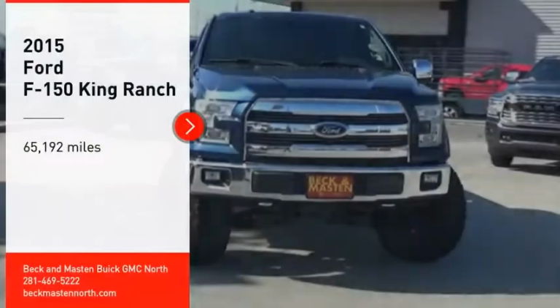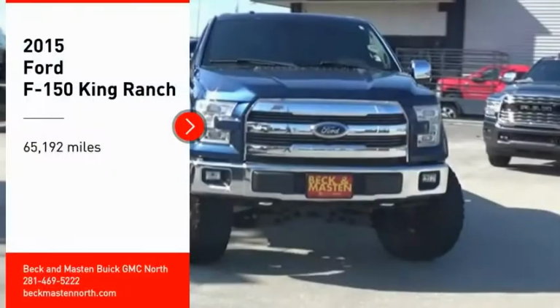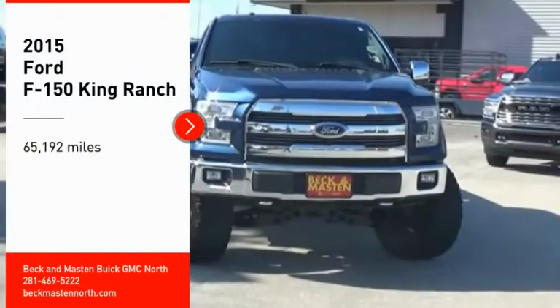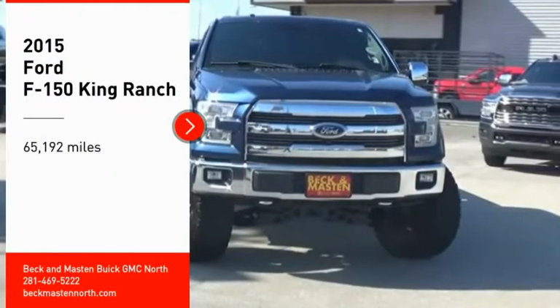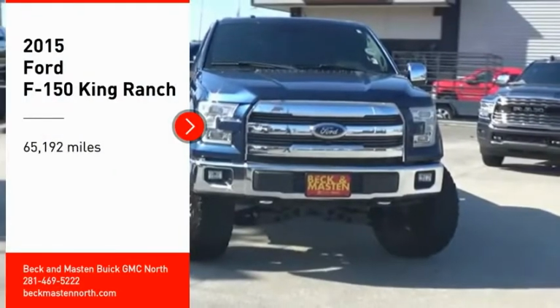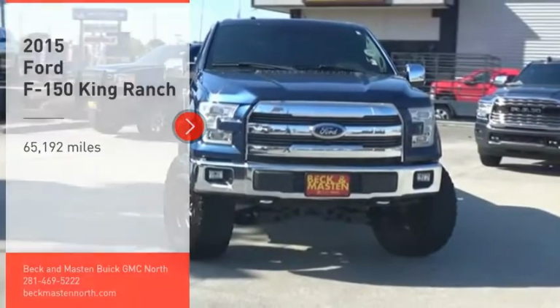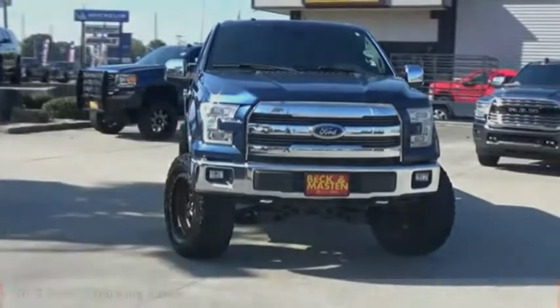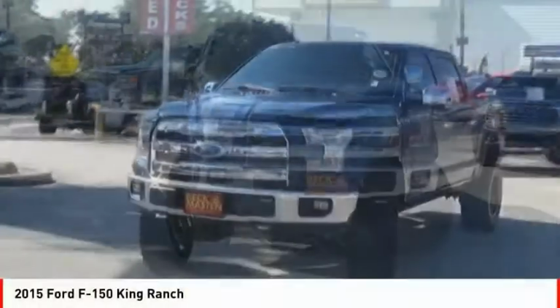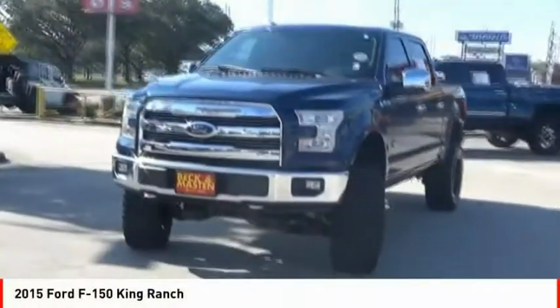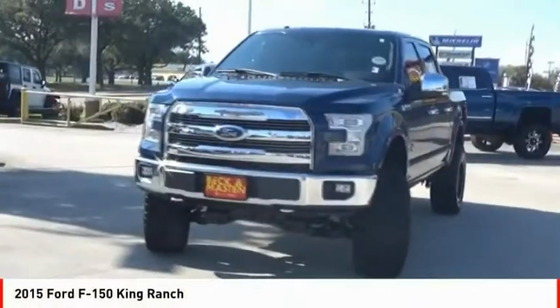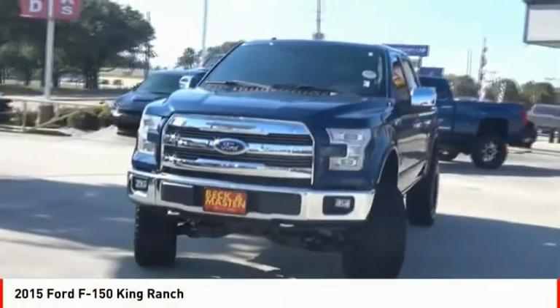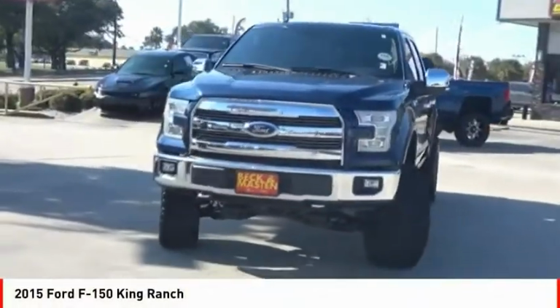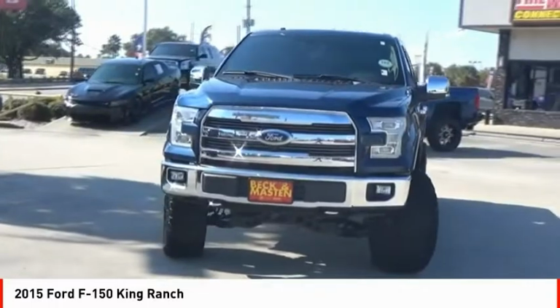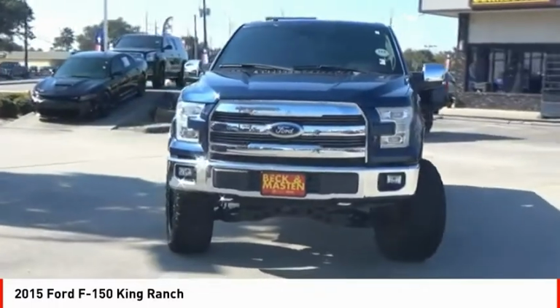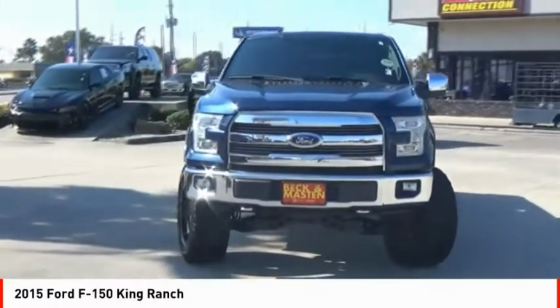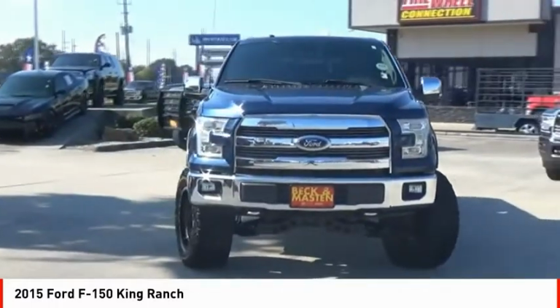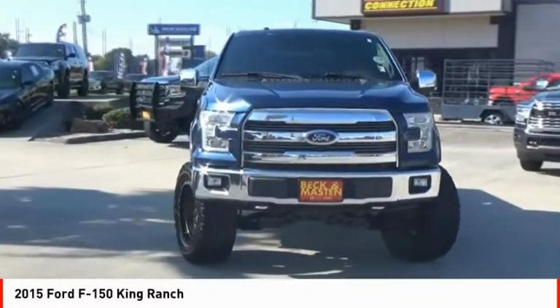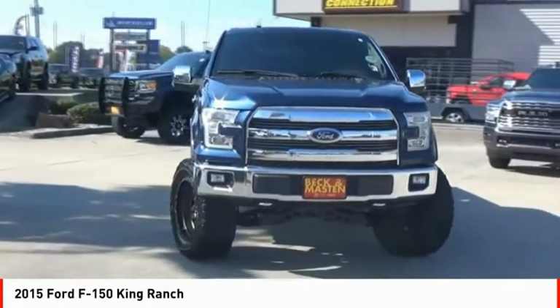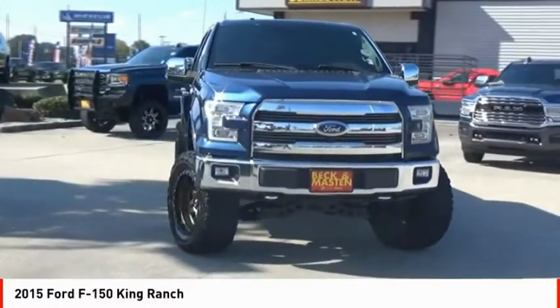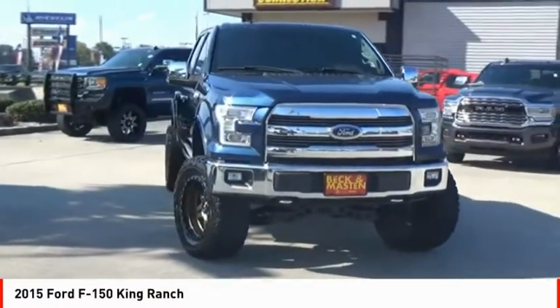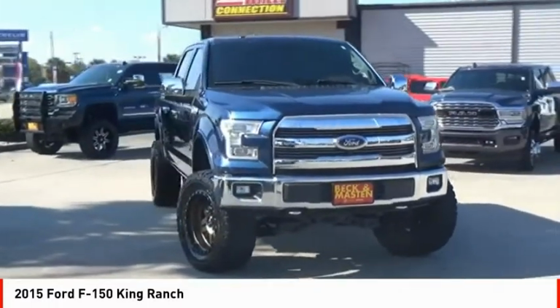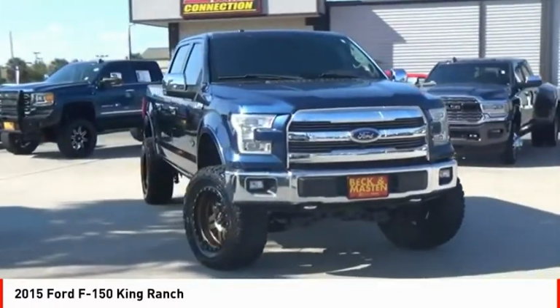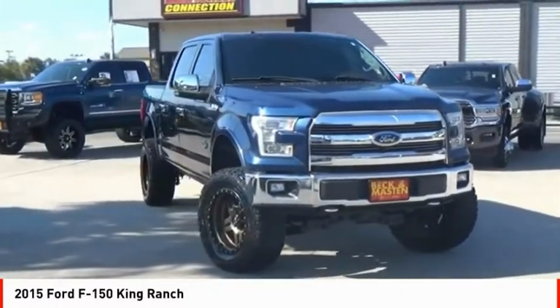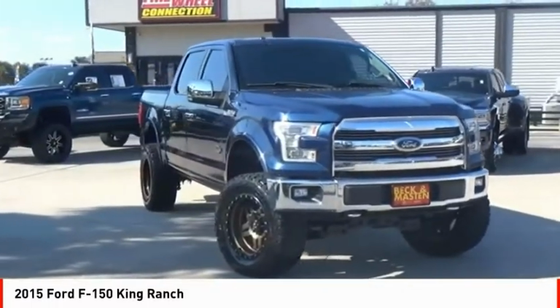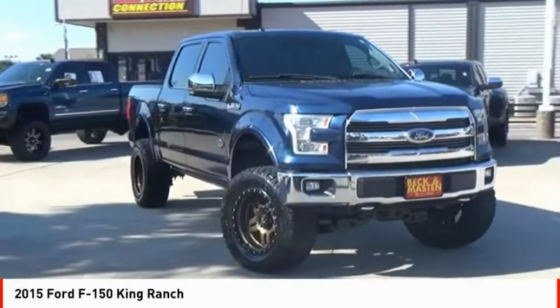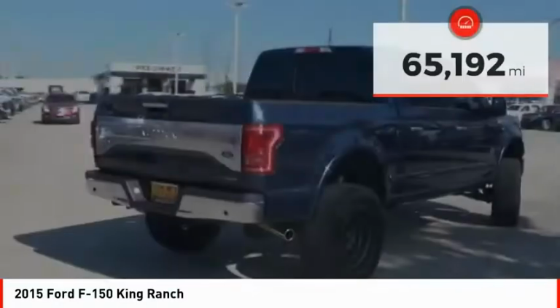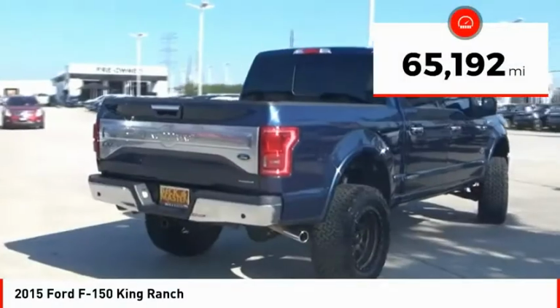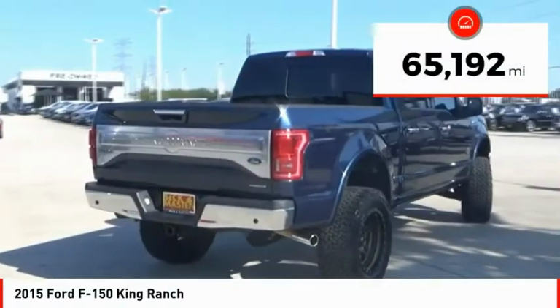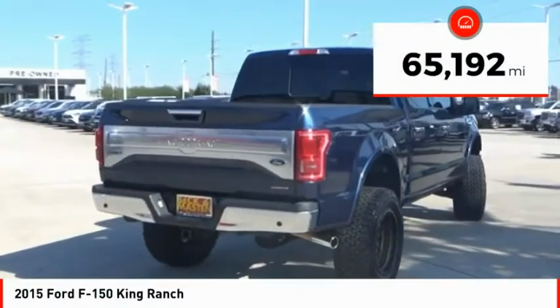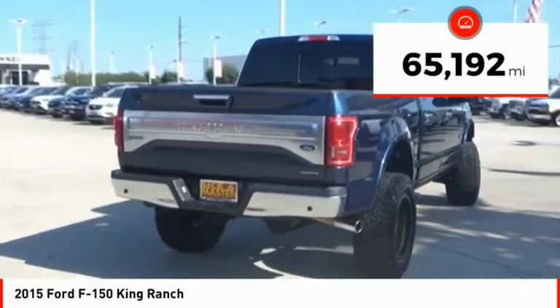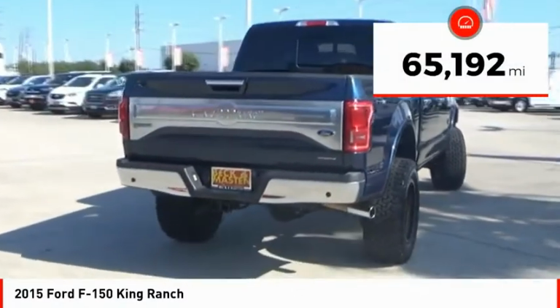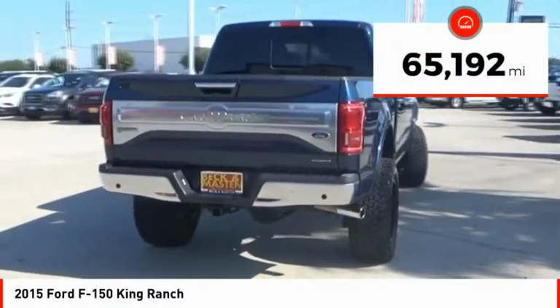Come test drive the 2015 F-150. A Ford F-150 knows how to handle any situation. It's built to follow orders, no whining. This vehicle has less than 70,000 miles.